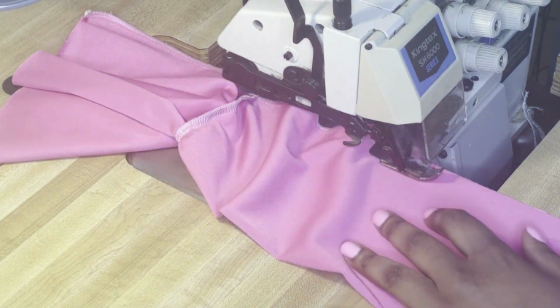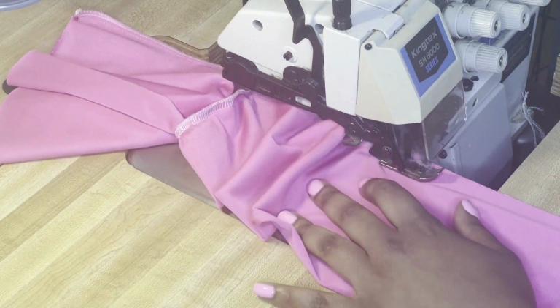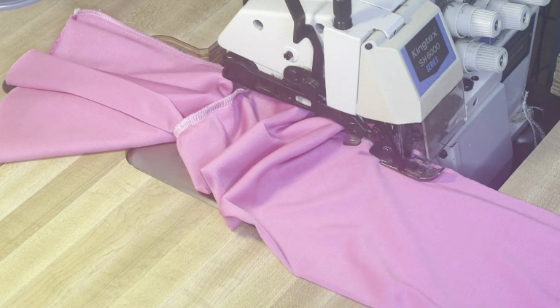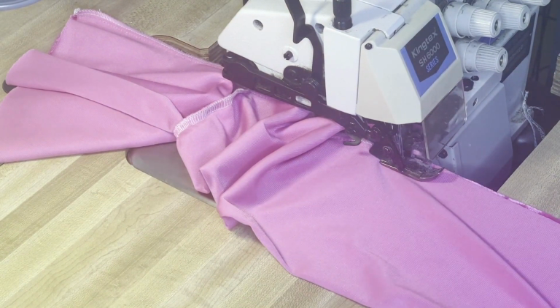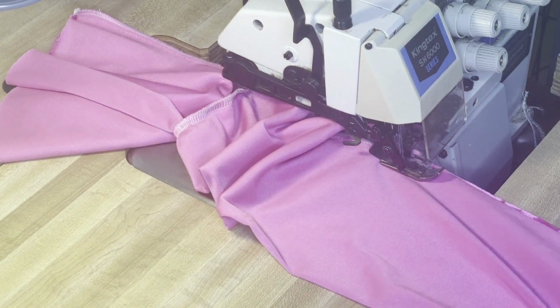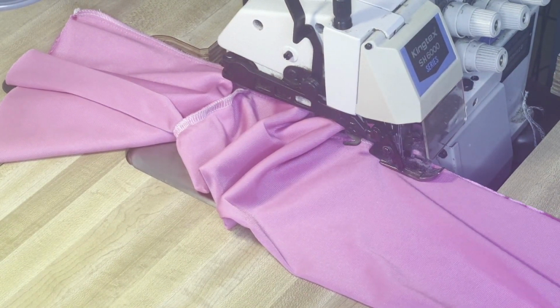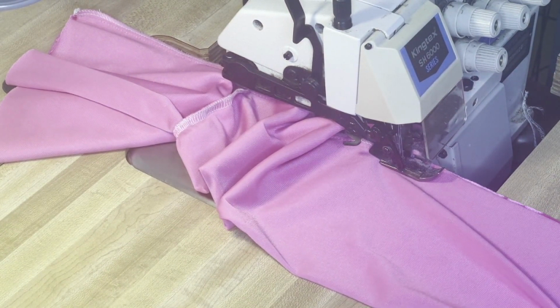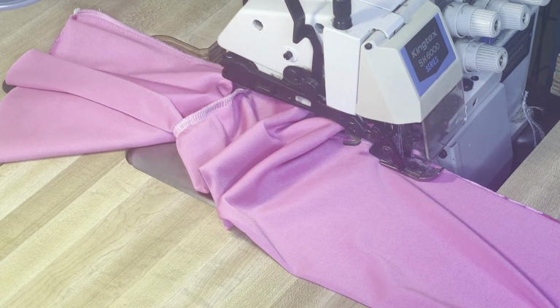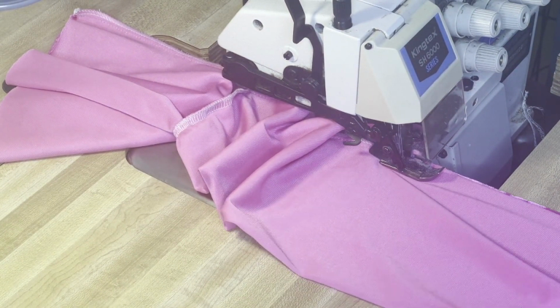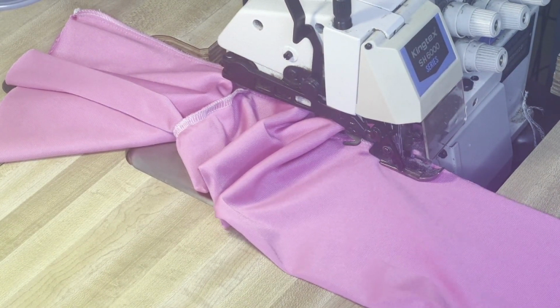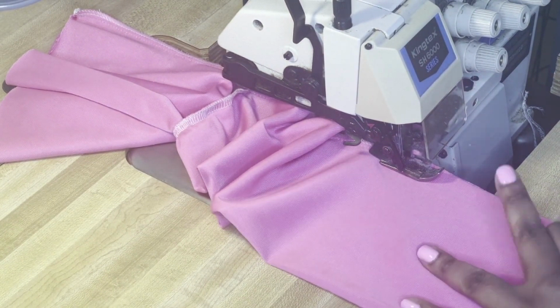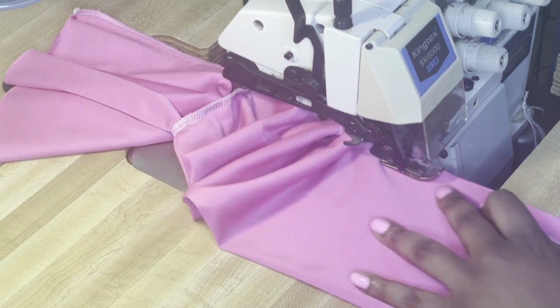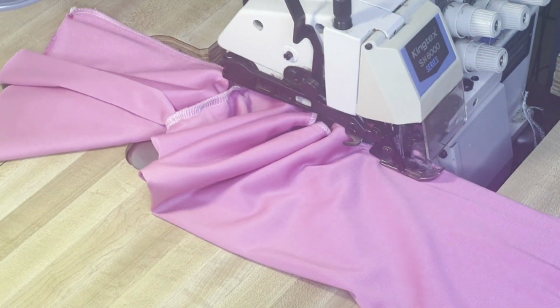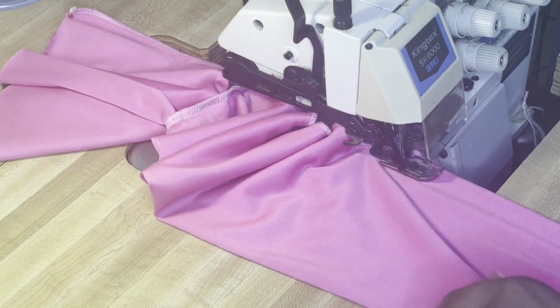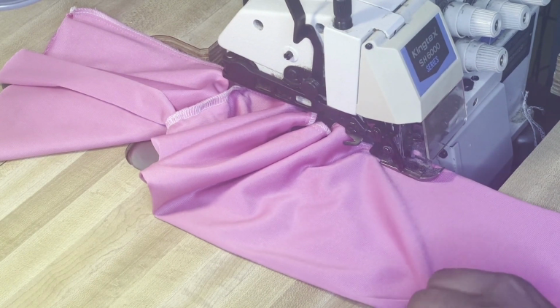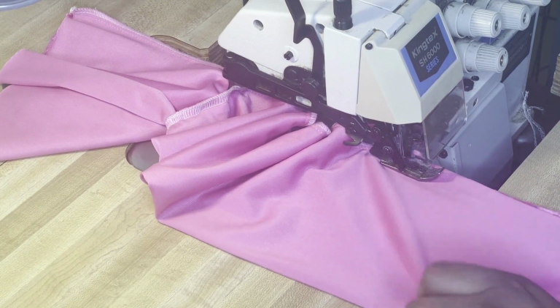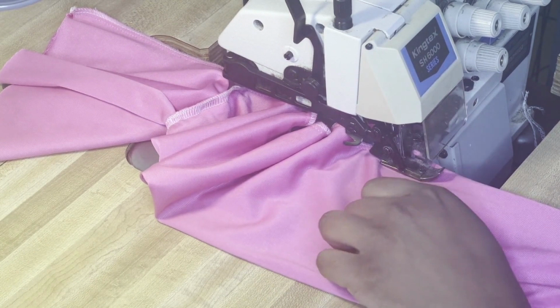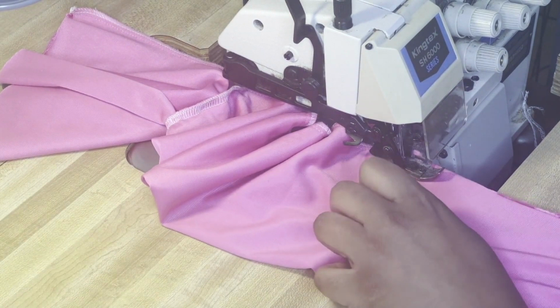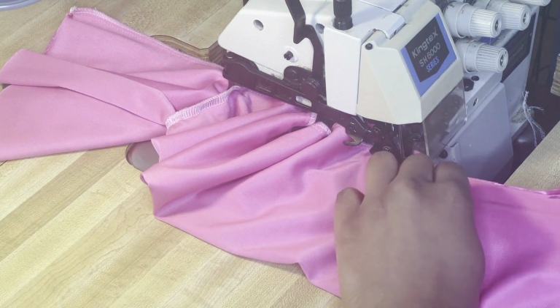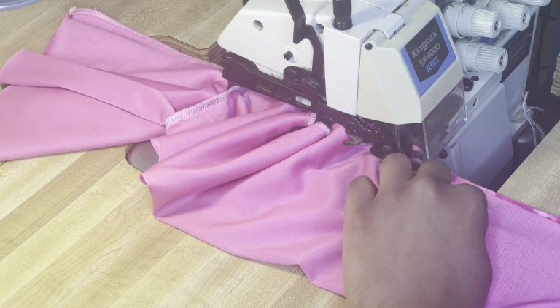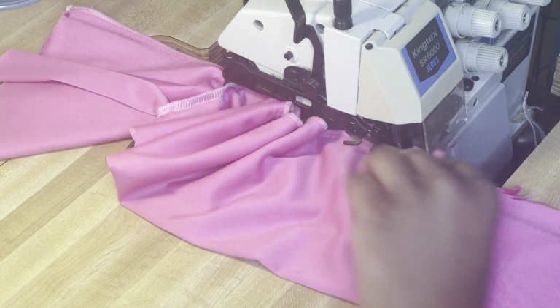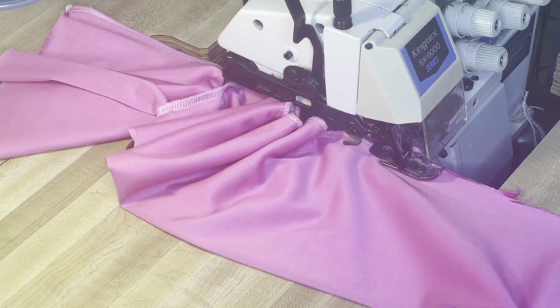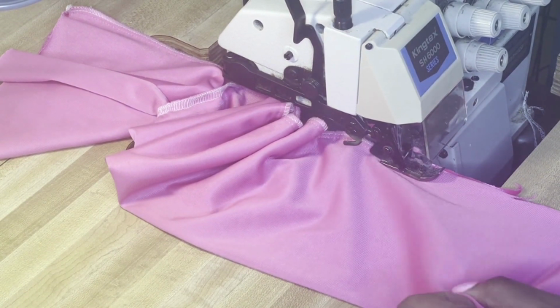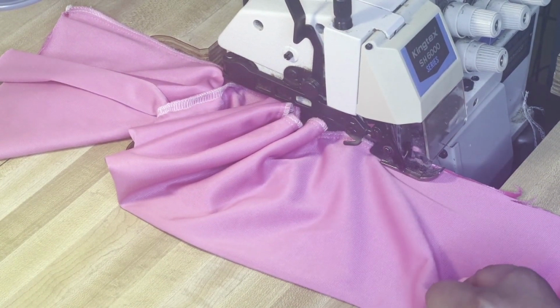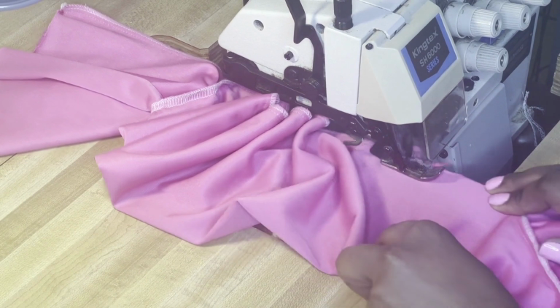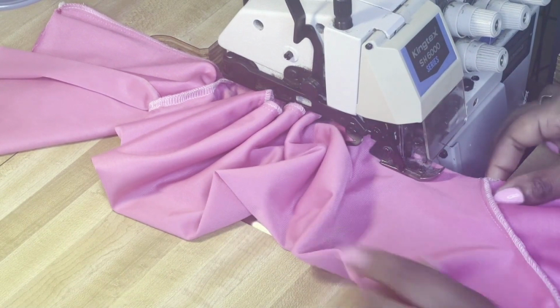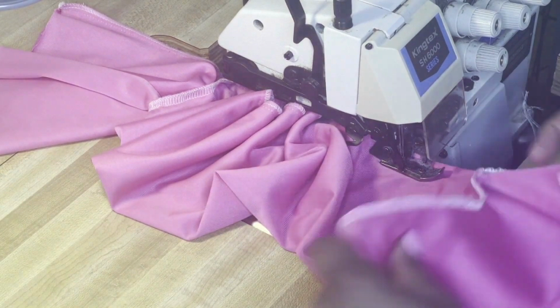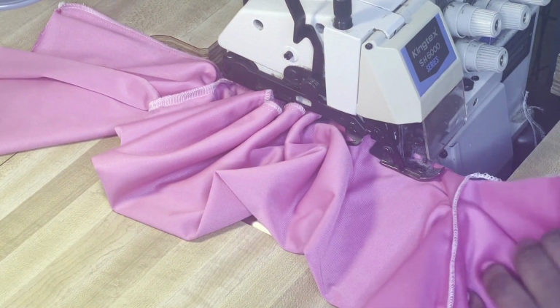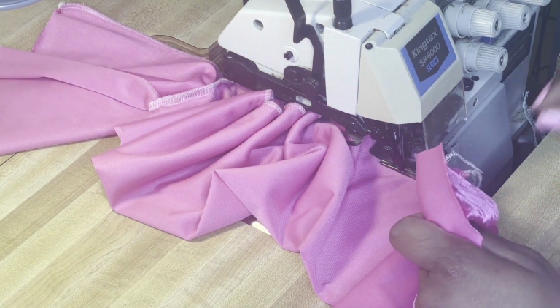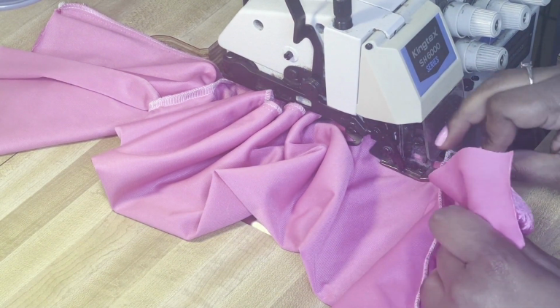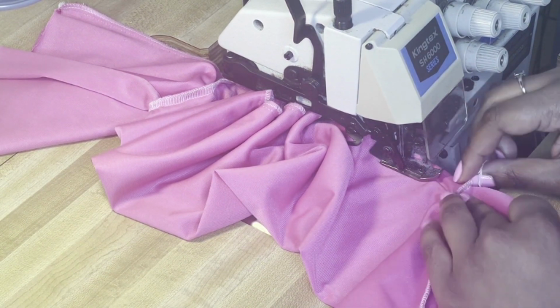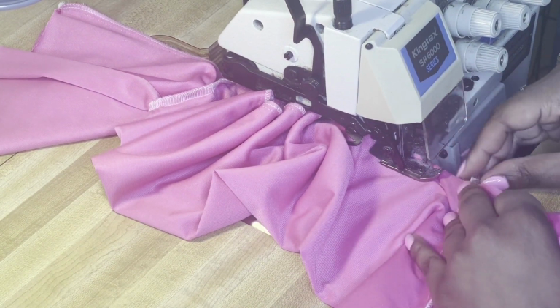Now I pull everything together - I show you how to do this in the instructions. I'm starting with the flare, working my way up to the arm, under the arm, and down. The top is pretty much done, you just have to hem it.